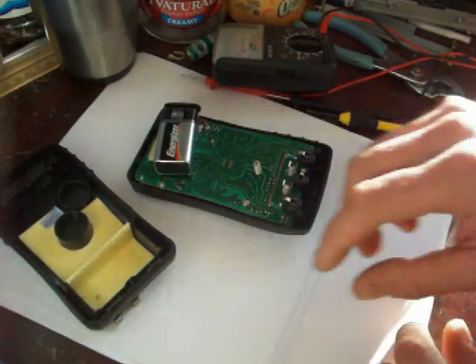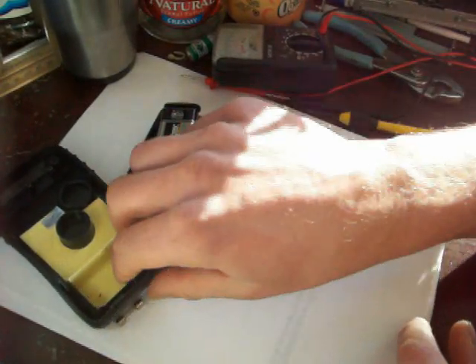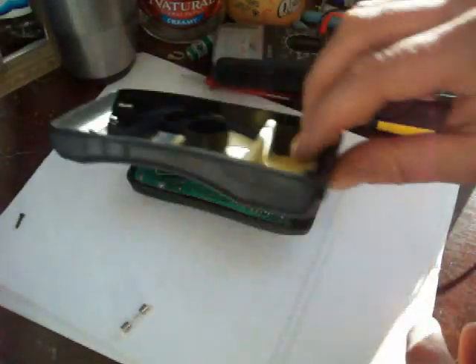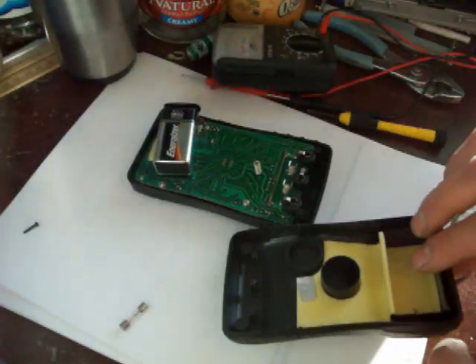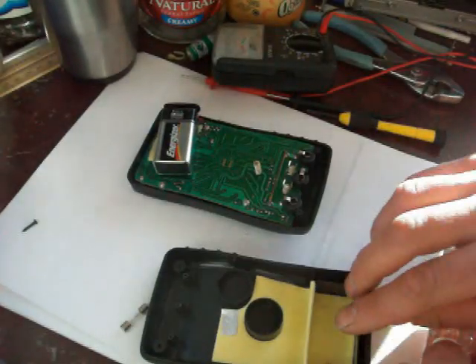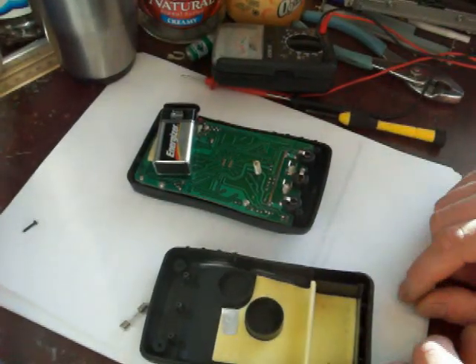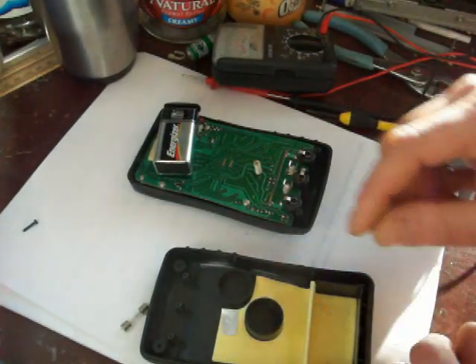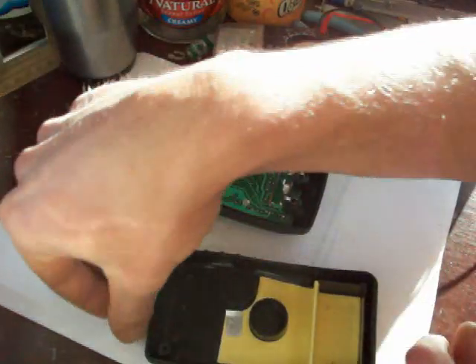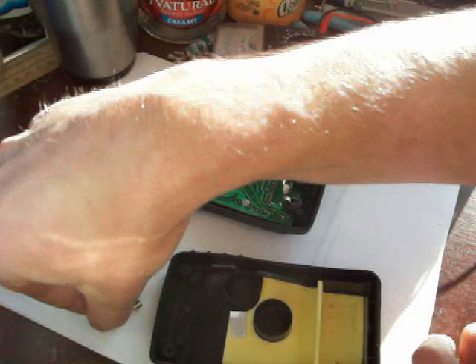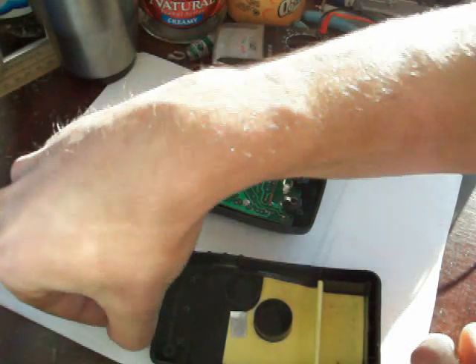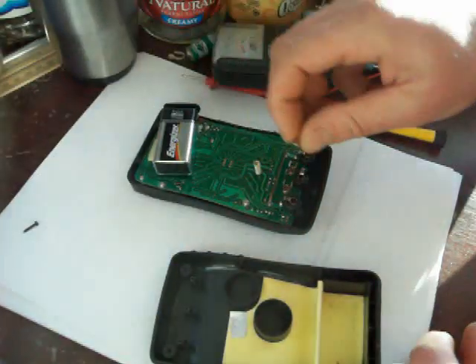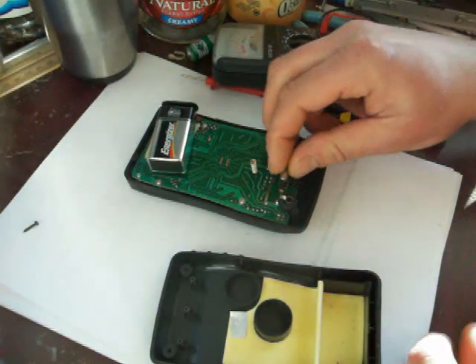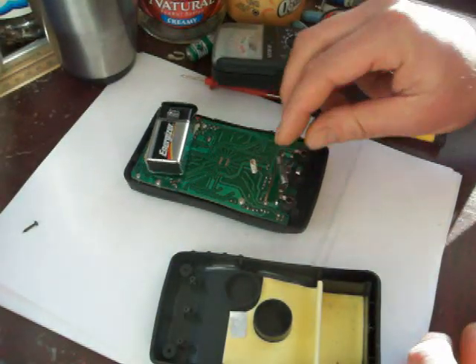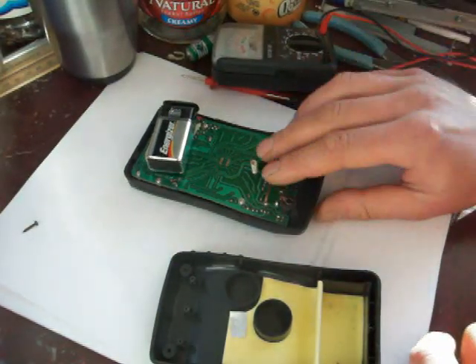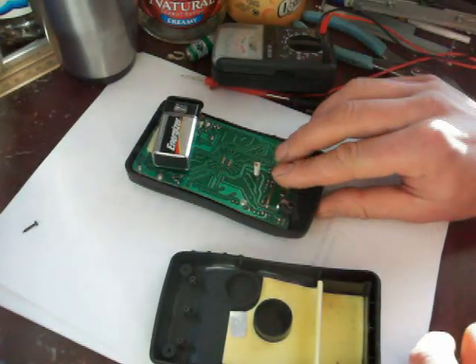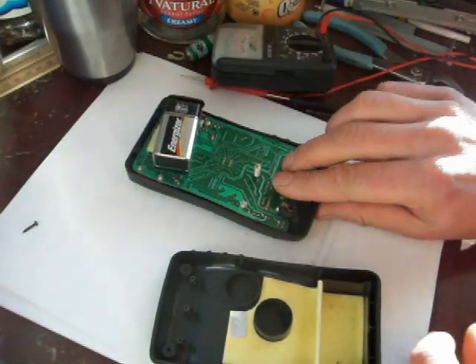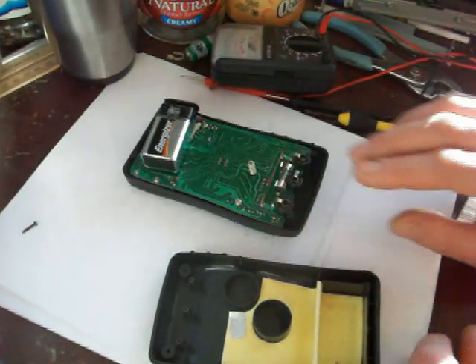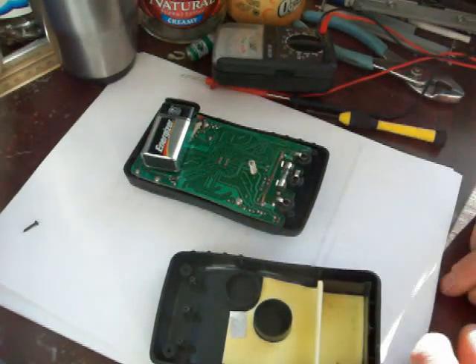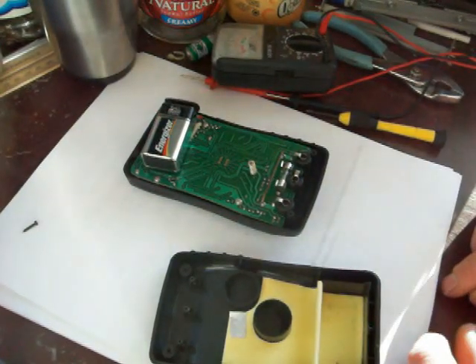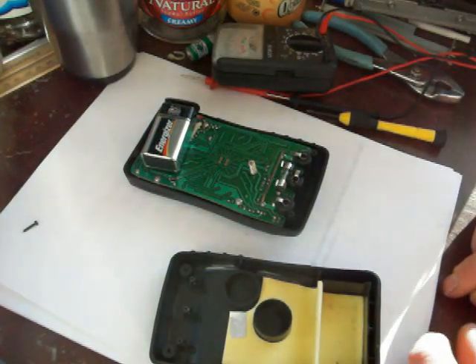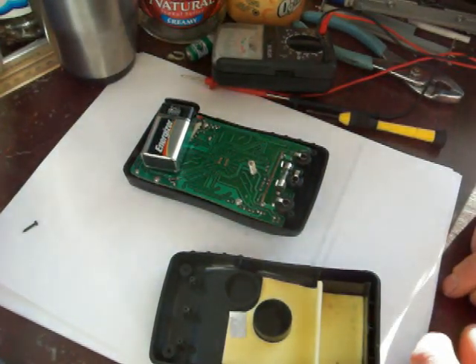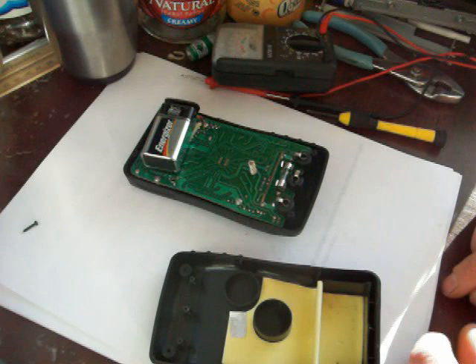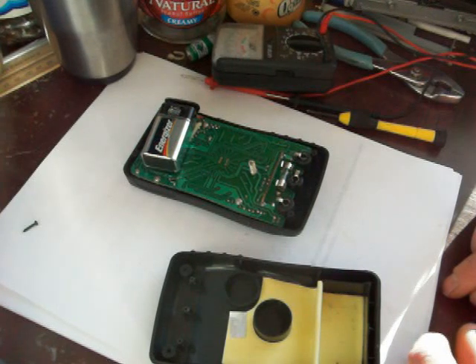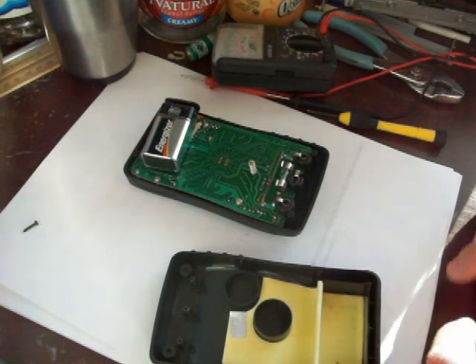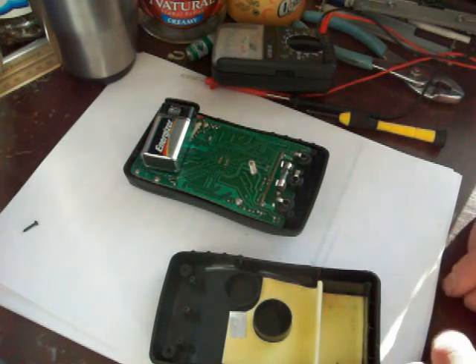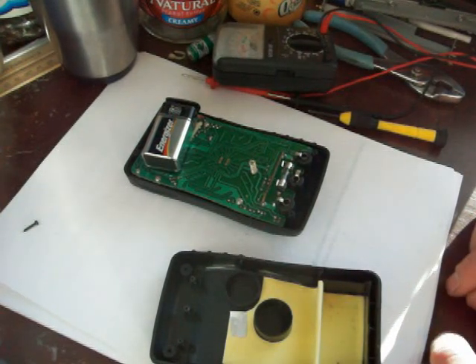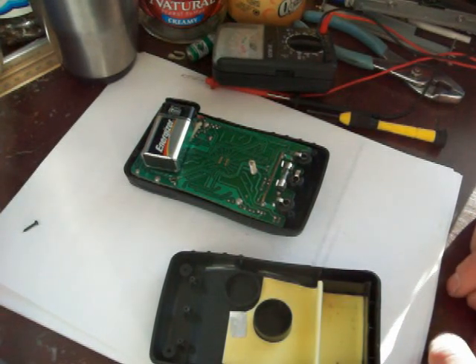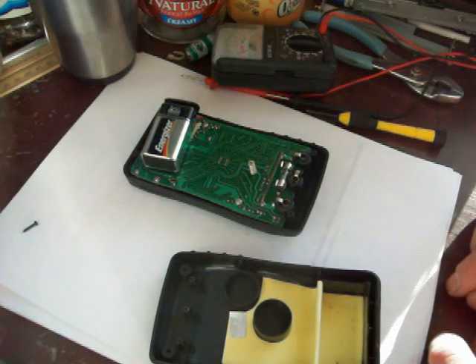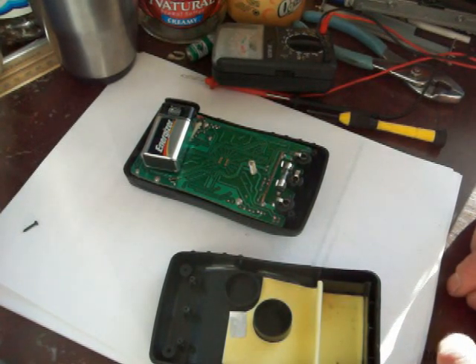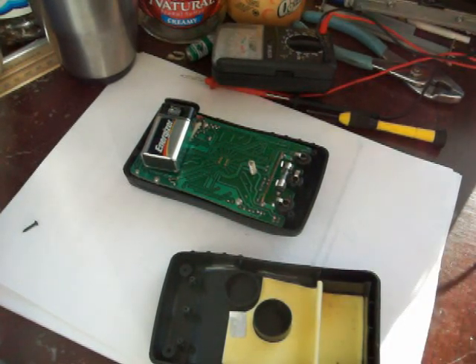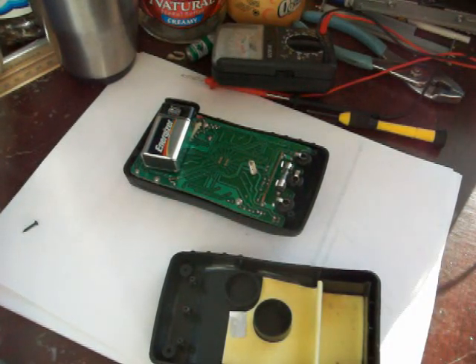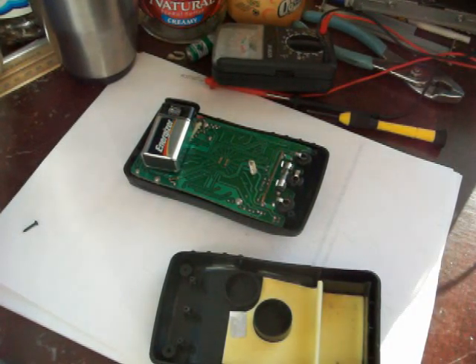But that's how you replace the little fuse and the battery in these meters, if you need to do it. And if you have a meter, odds are at some point you're going to have to replace it.